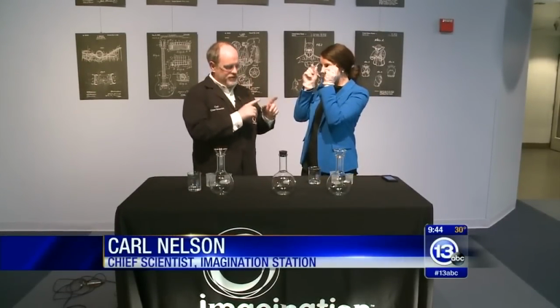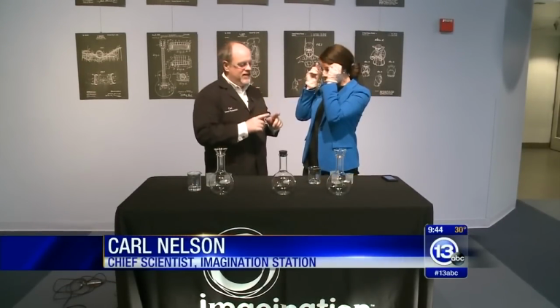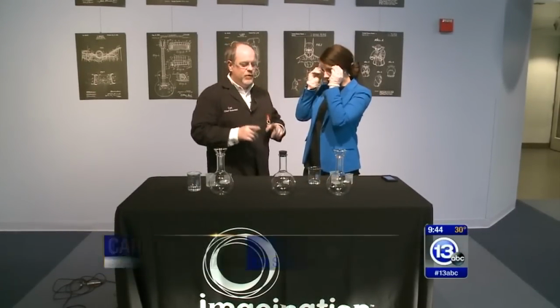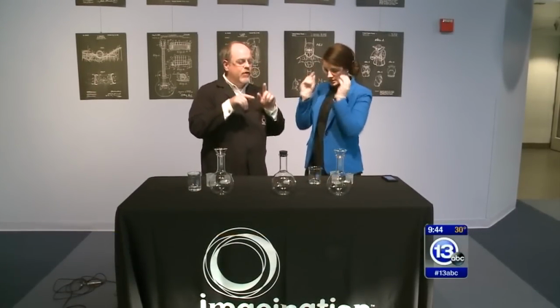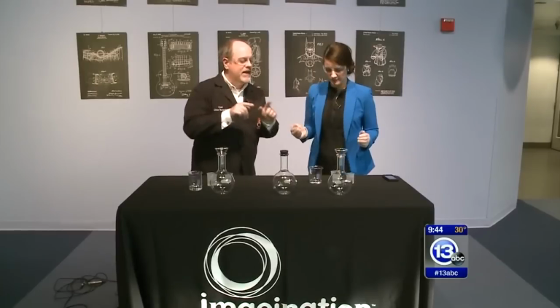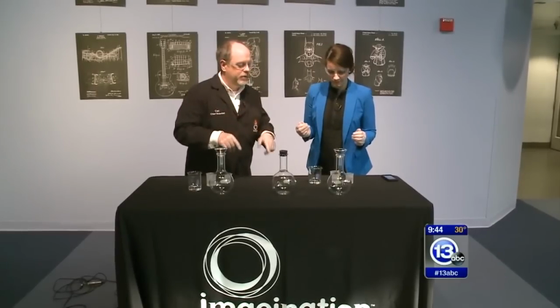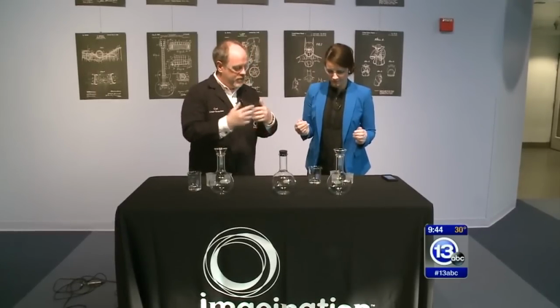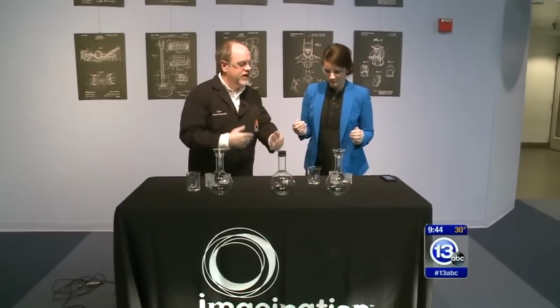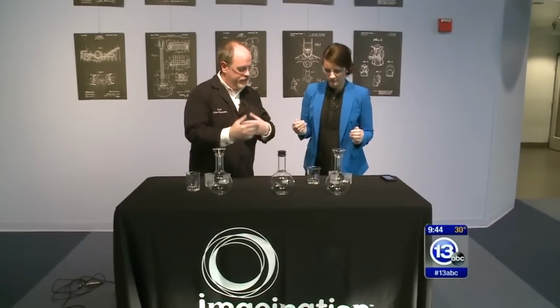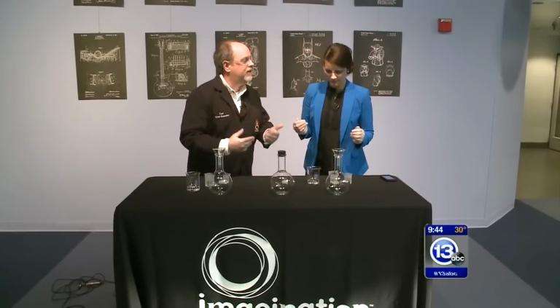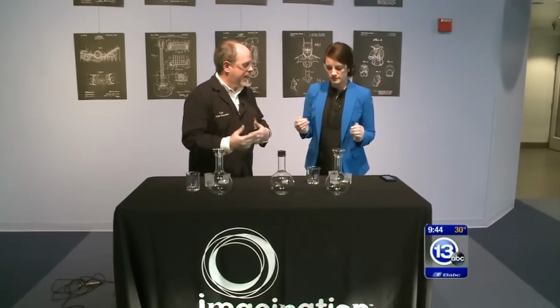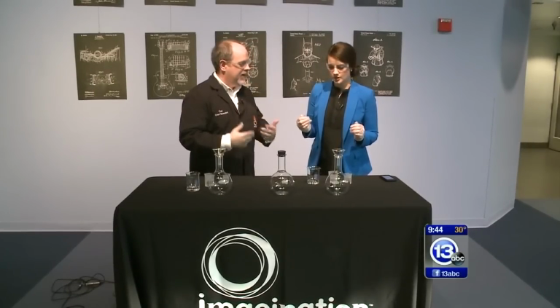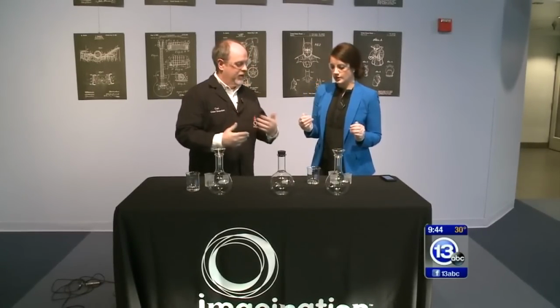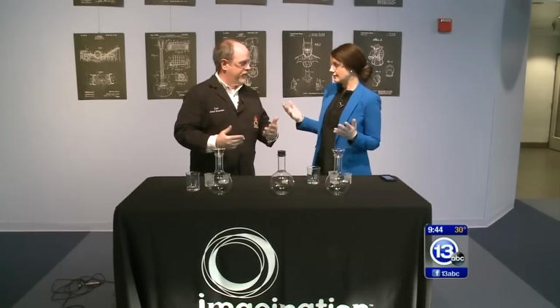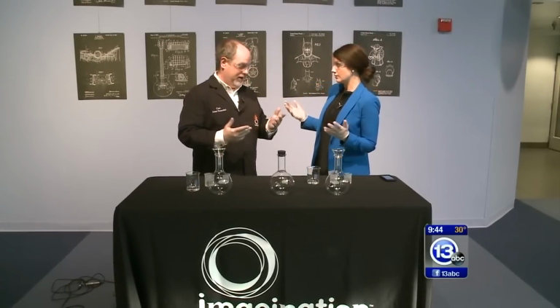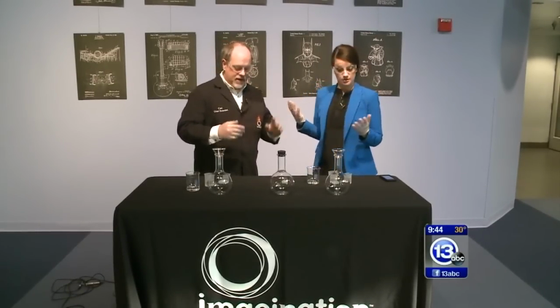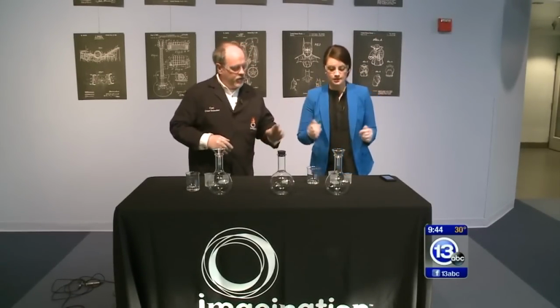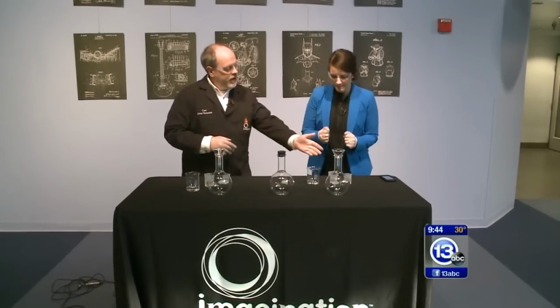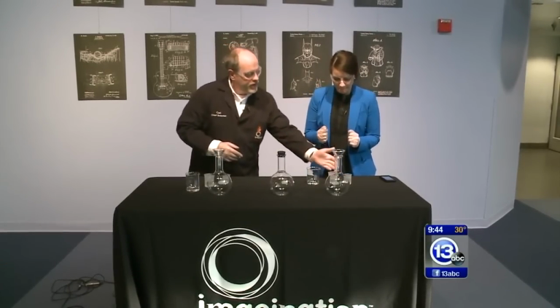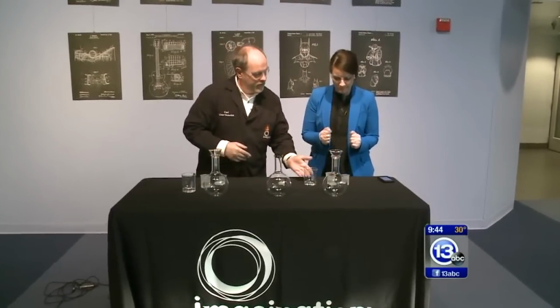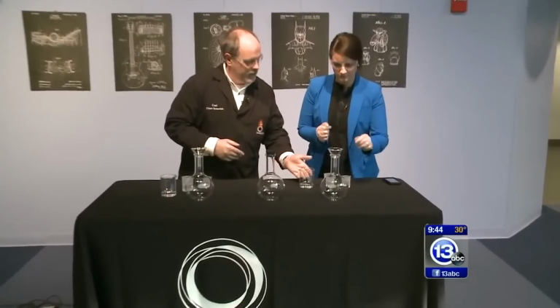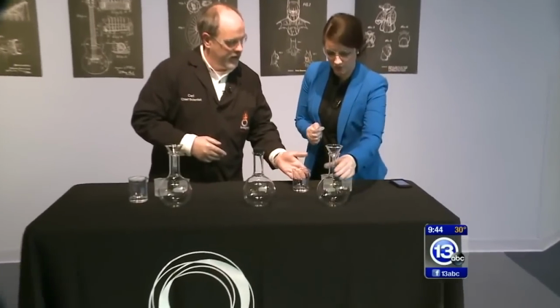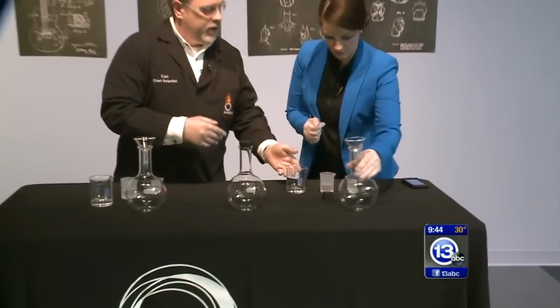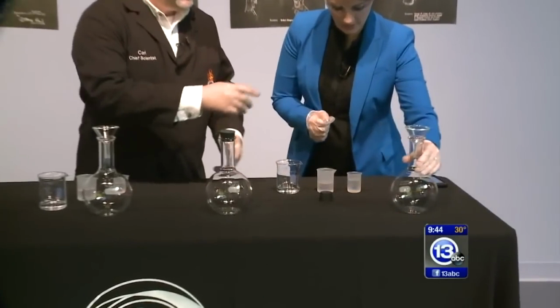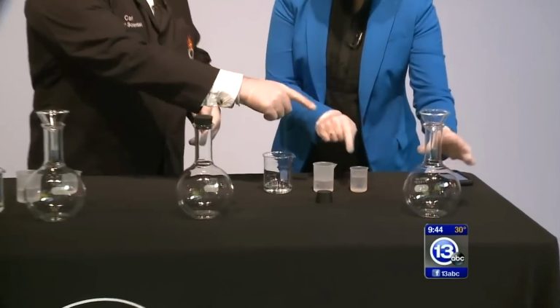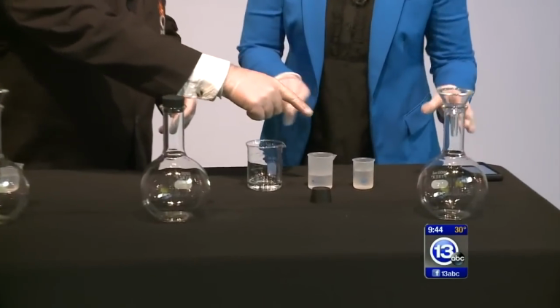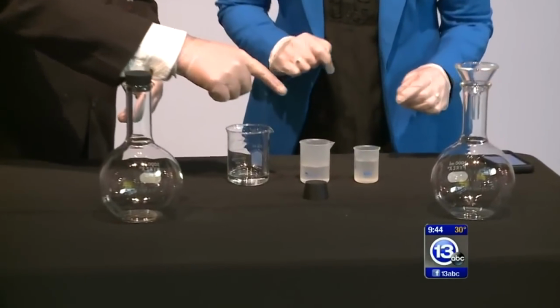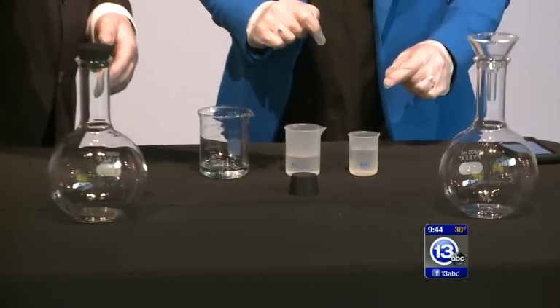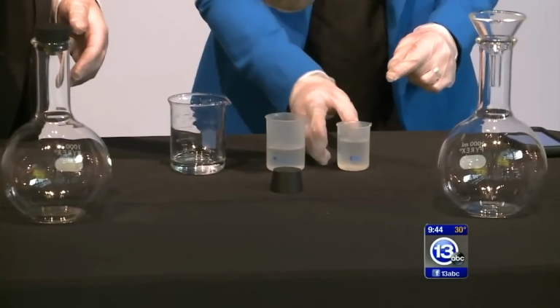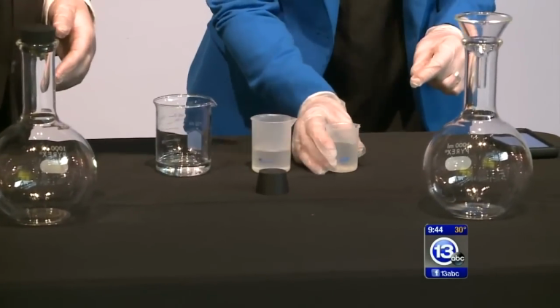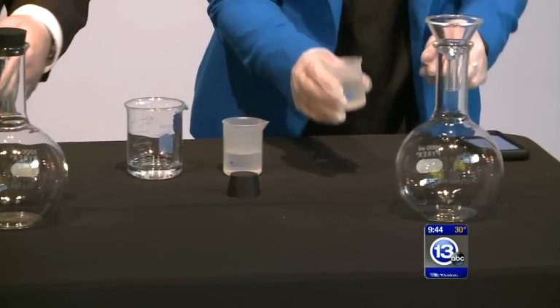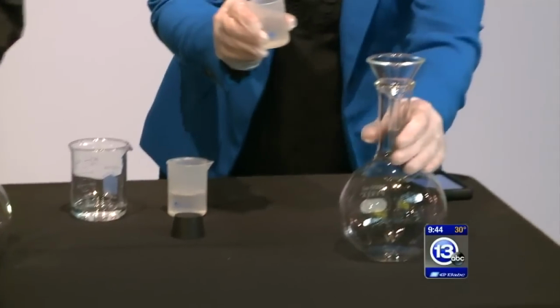Put your safety glasses on. We're going to get right into it, because this reaction takes a few minutes to happen, and we only have a few. So you've got three beakers of liquids here. Yes, we do. What I want you to do is start with the smallest one.